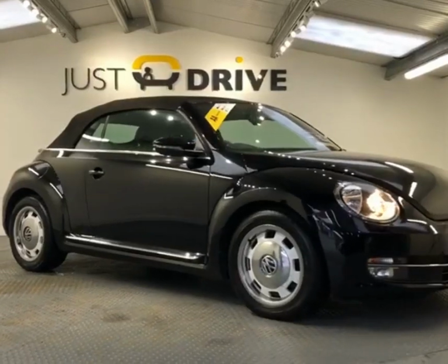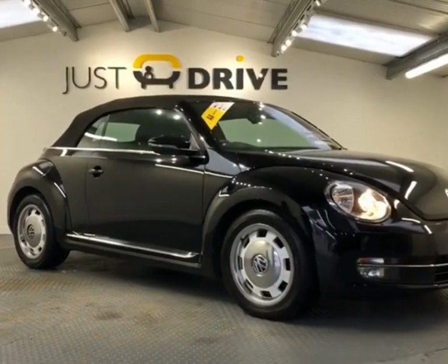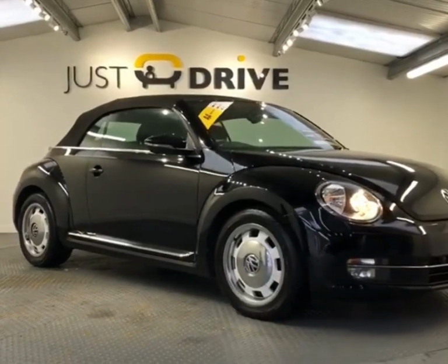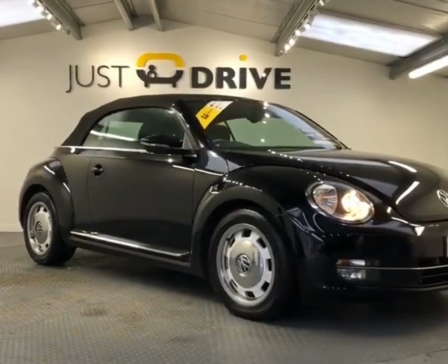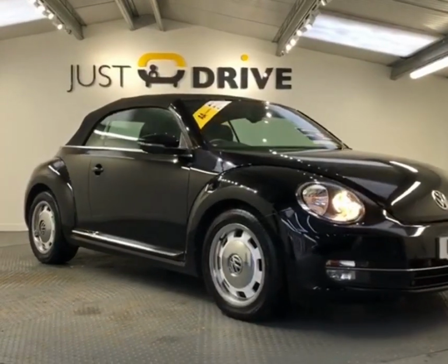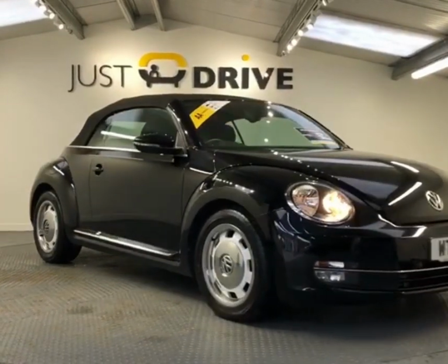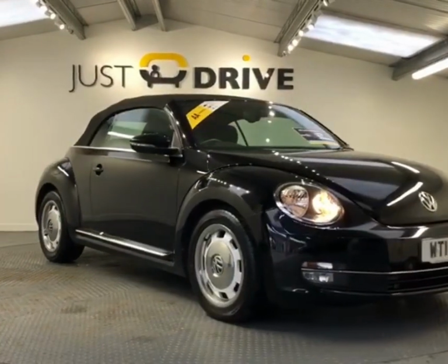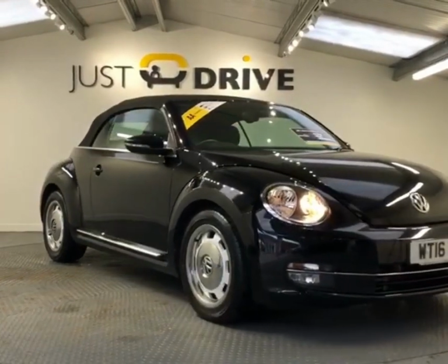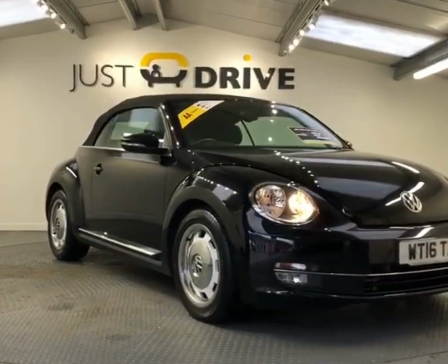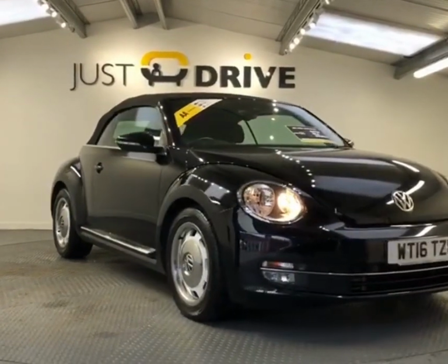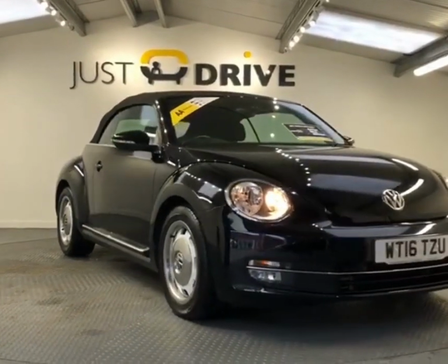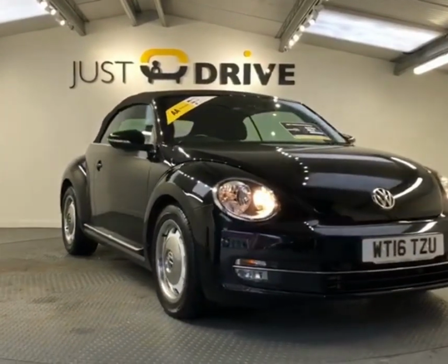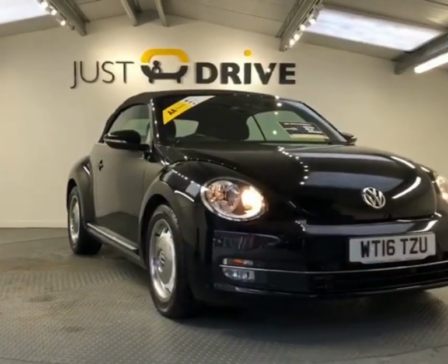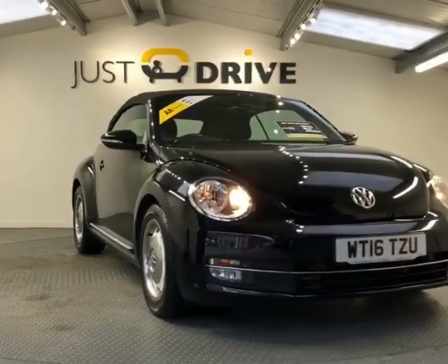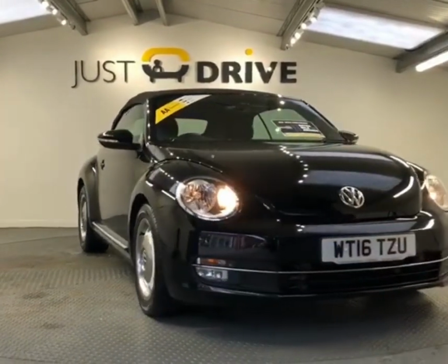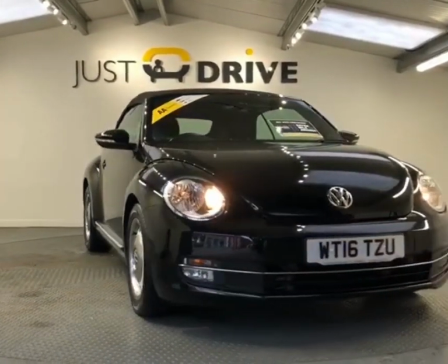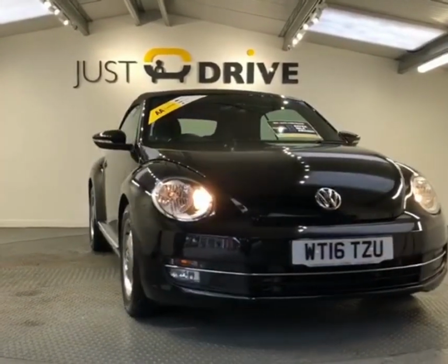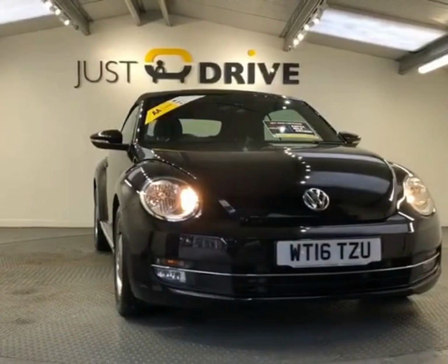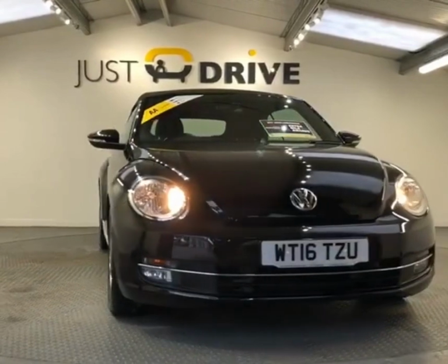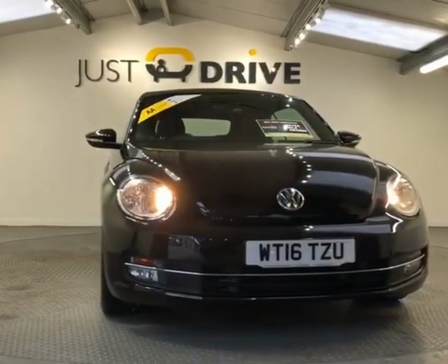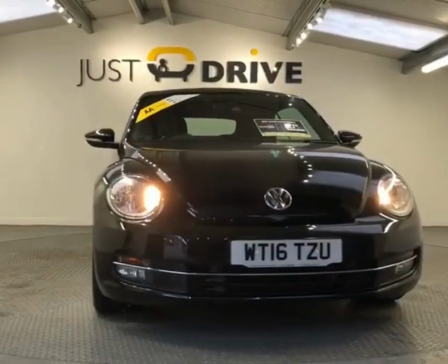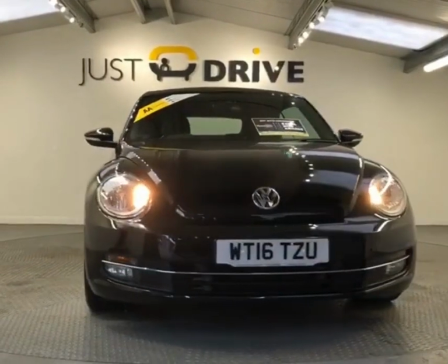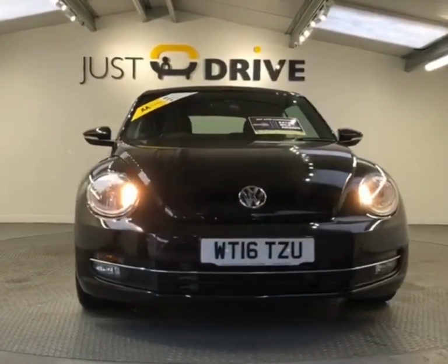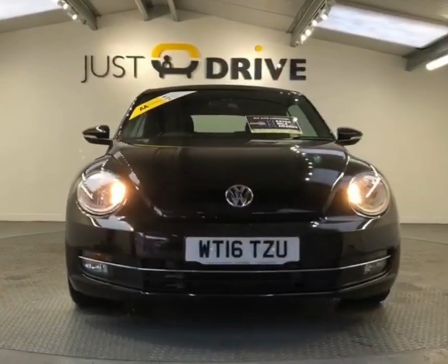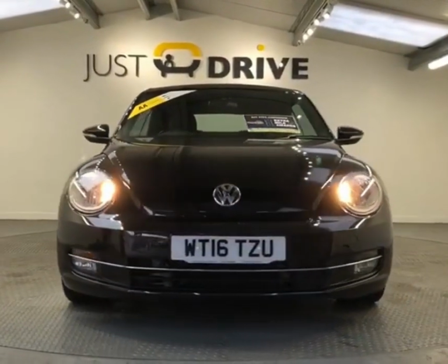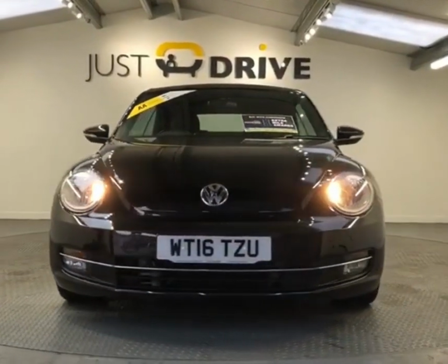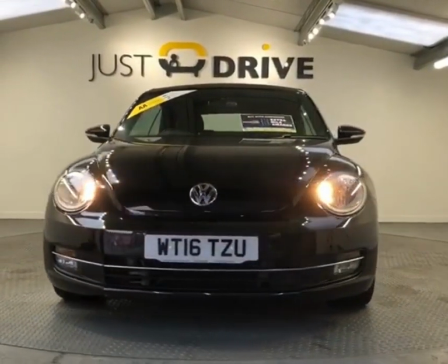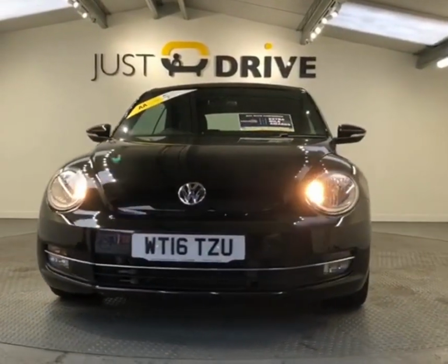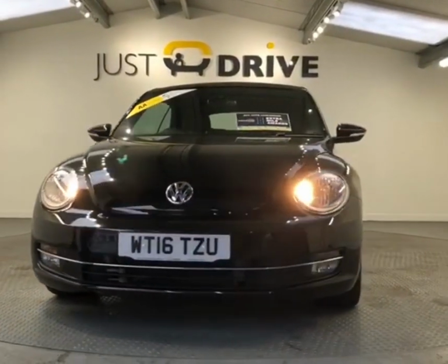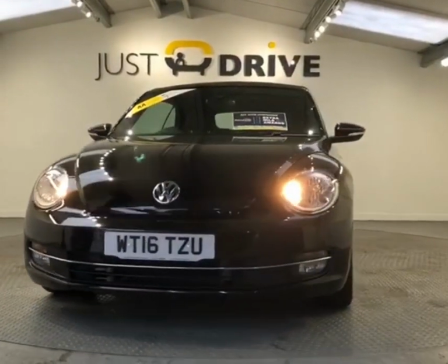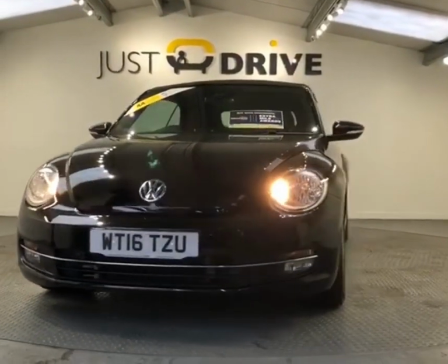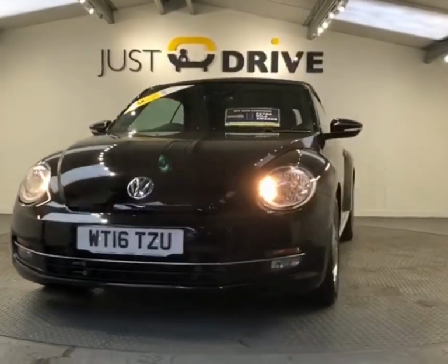Hi and welcome to Just Drive. You know the best time of year to buy a convertible? It's in the winter, because you know what happens in about three months time when the weather improves? The prices go up.